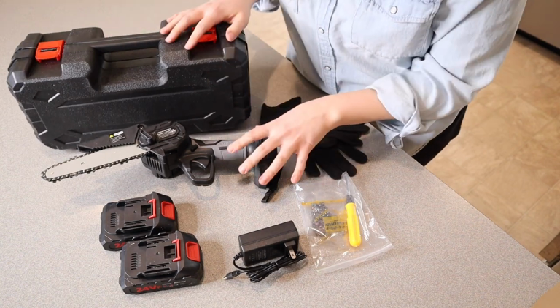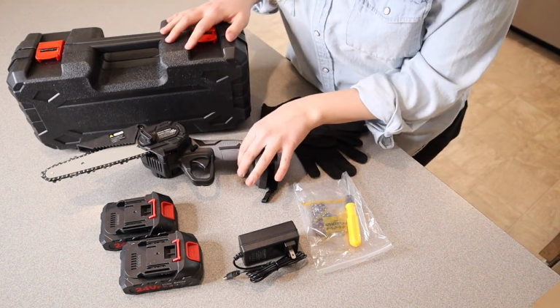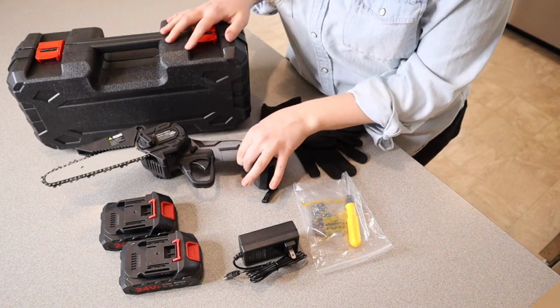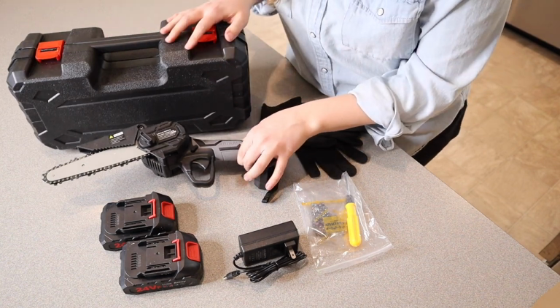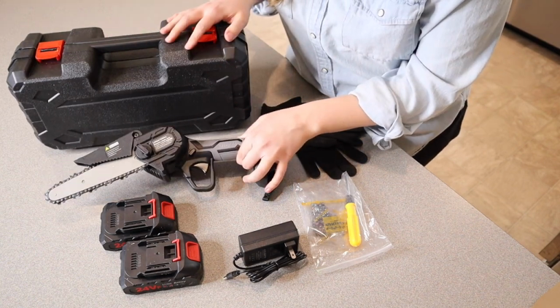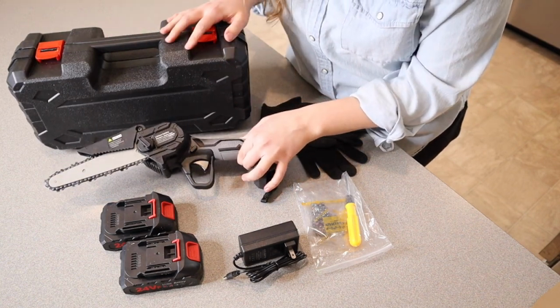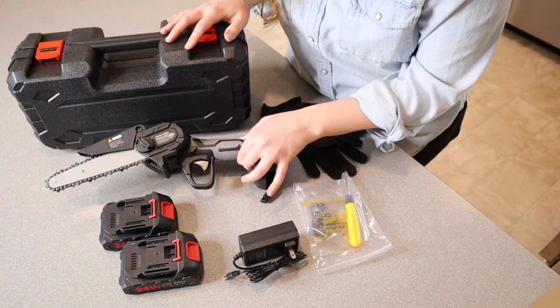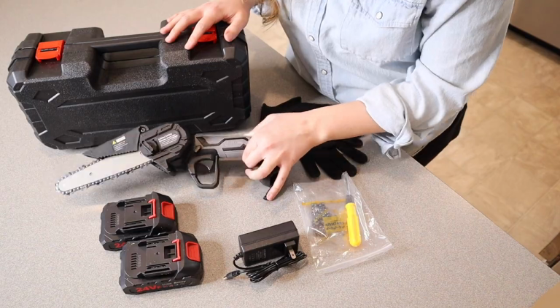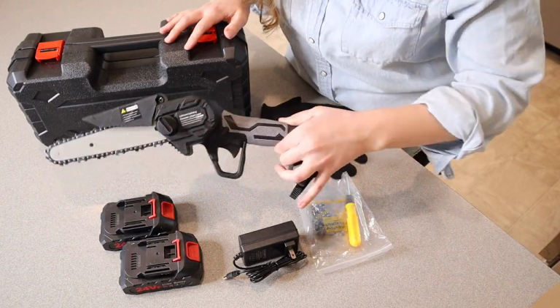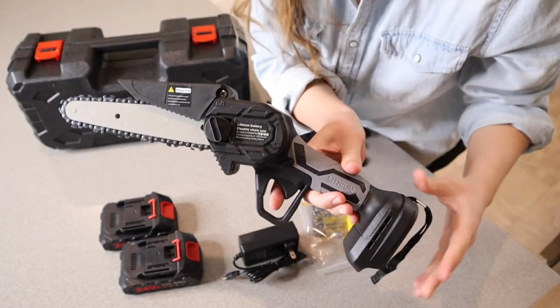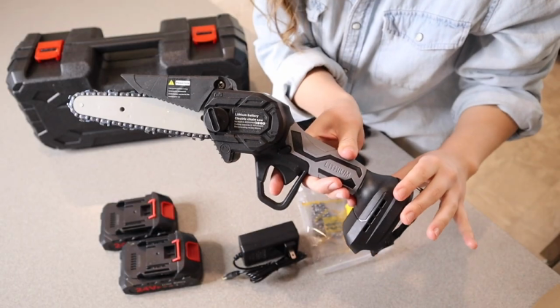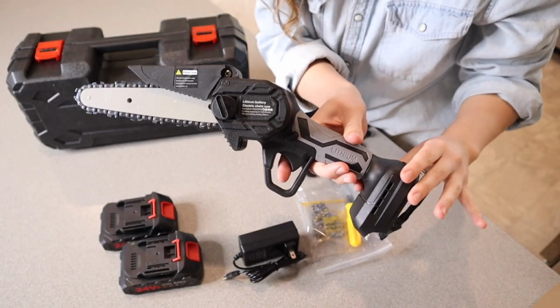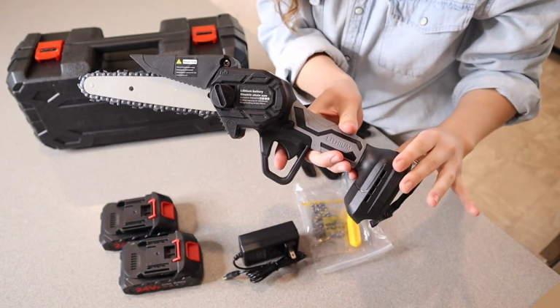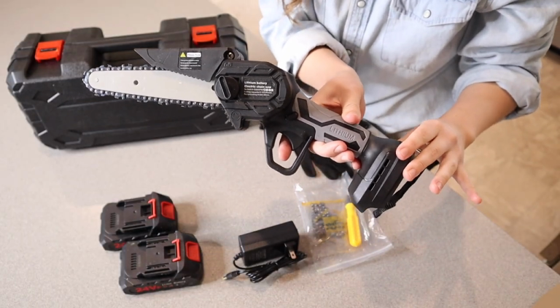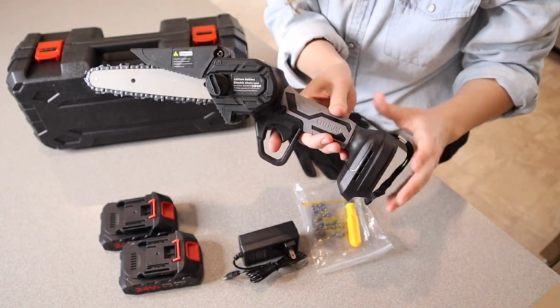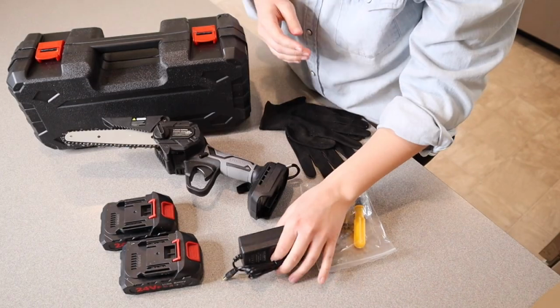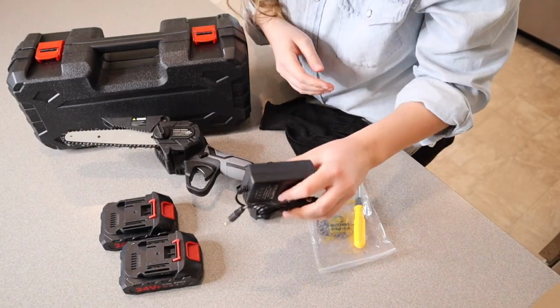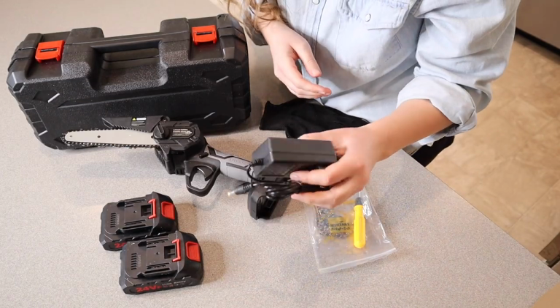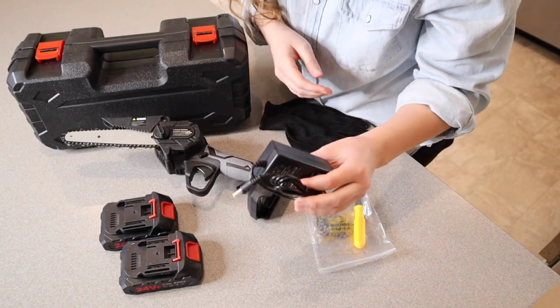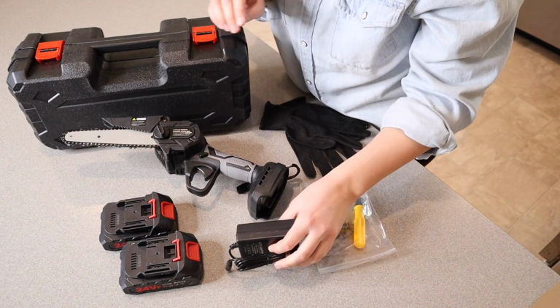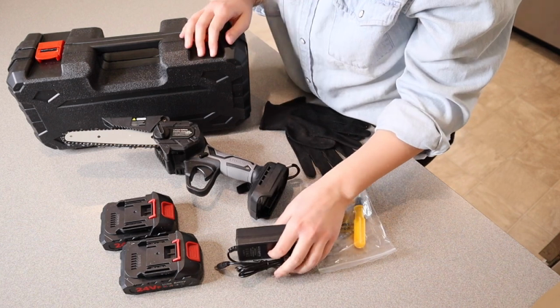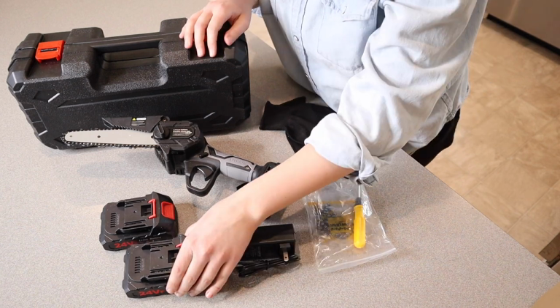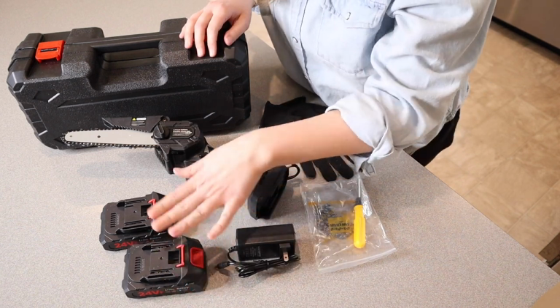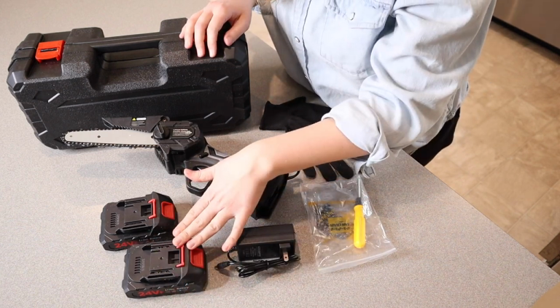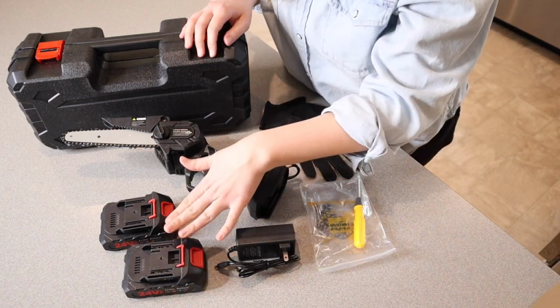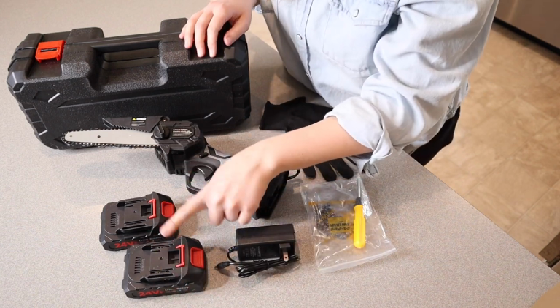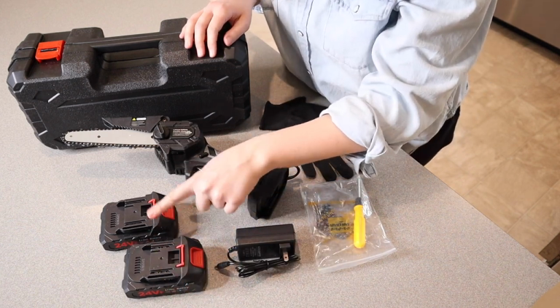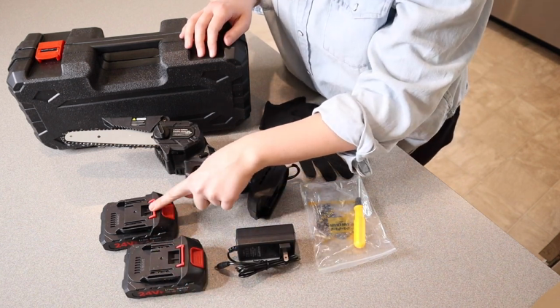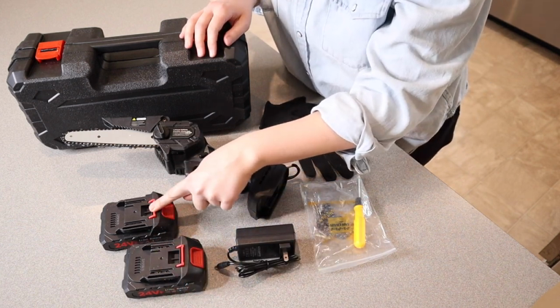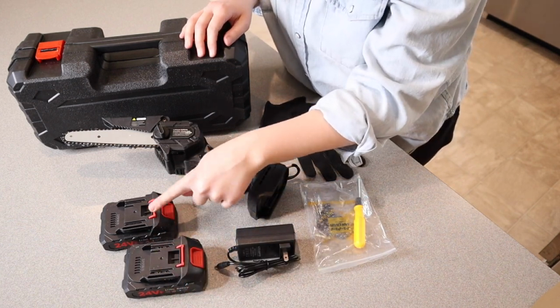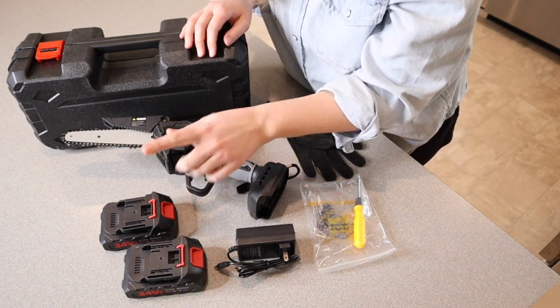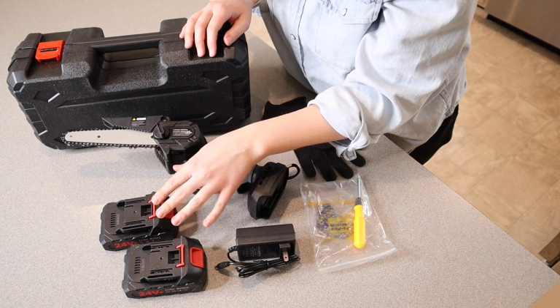Right here is the actual mini chainsaw itself — you can see how nice and small this is. Right here we have the charge cable, and here we have actually two batteries, which I think is so nice.